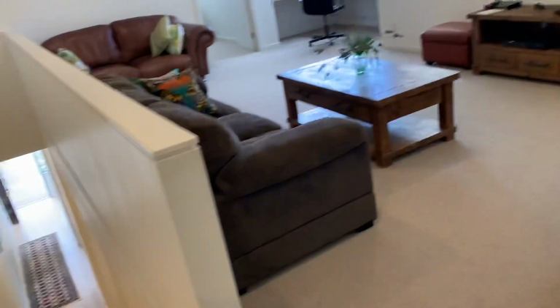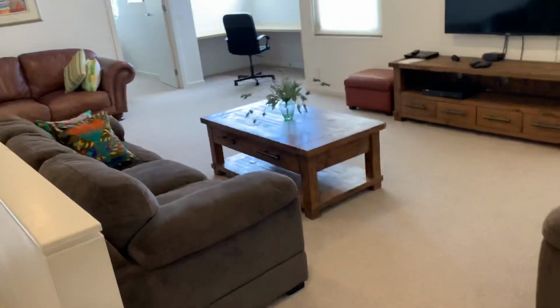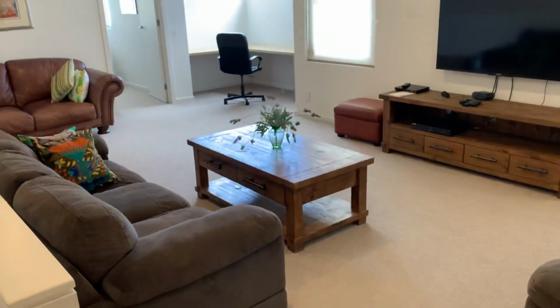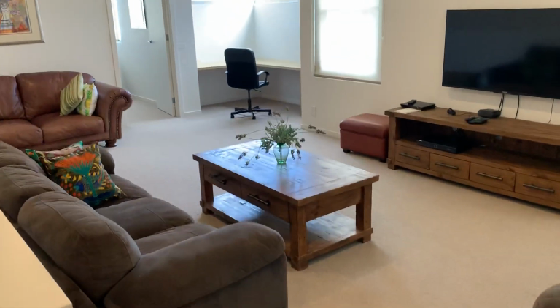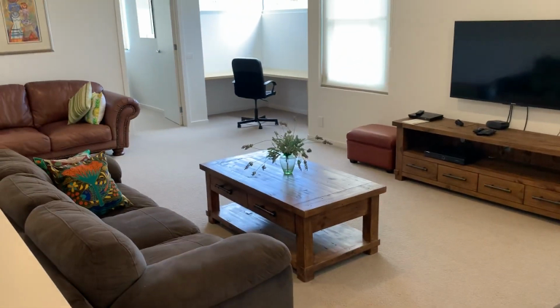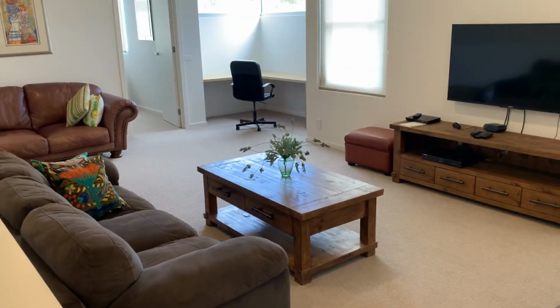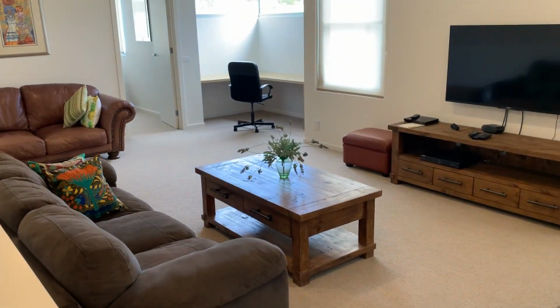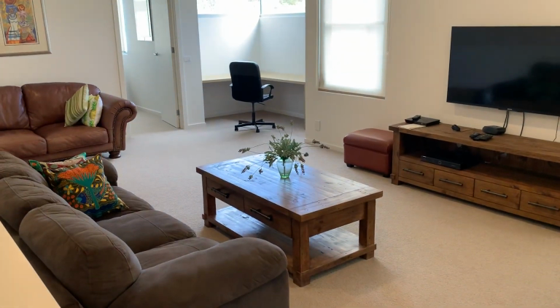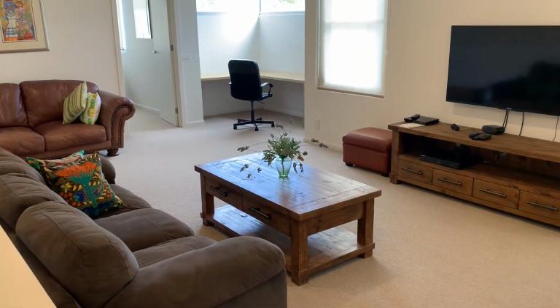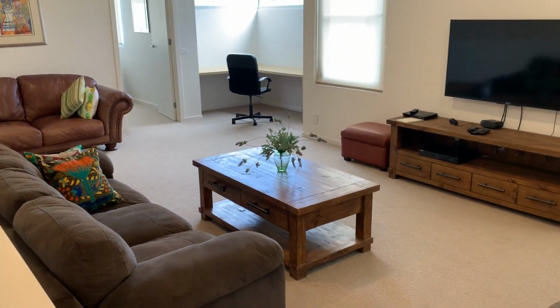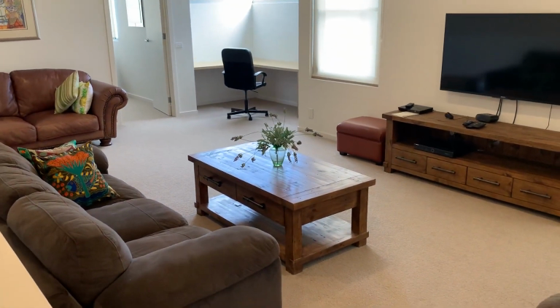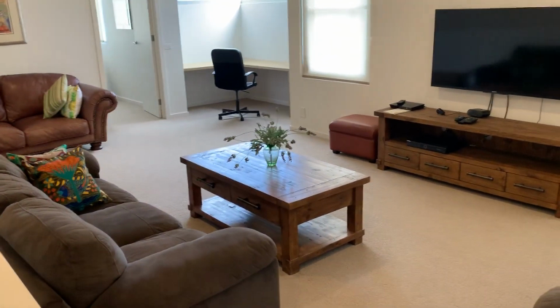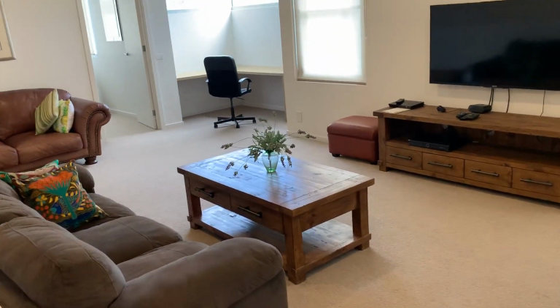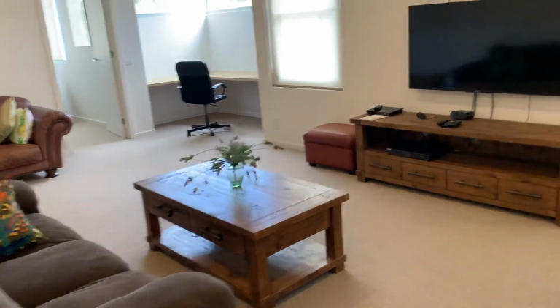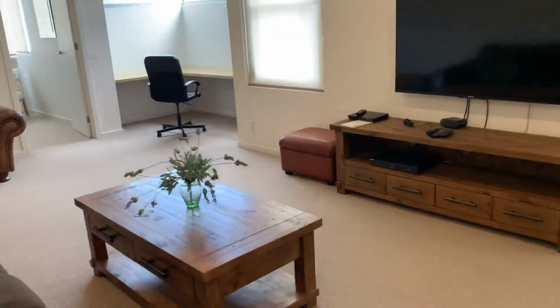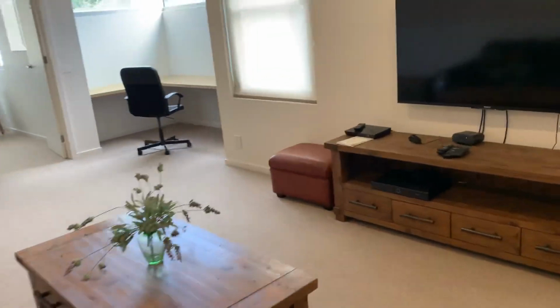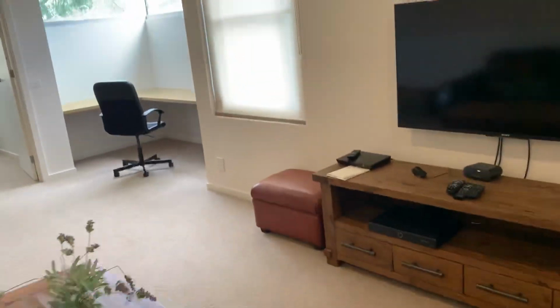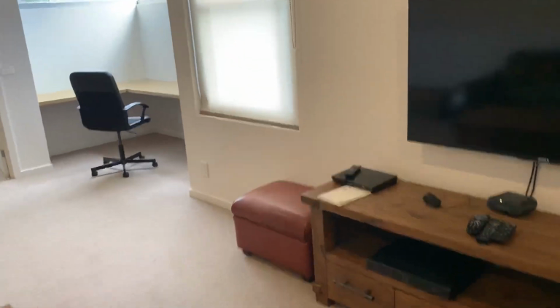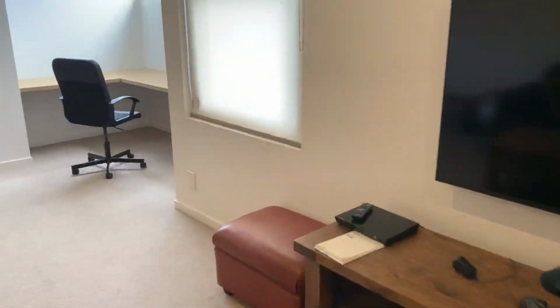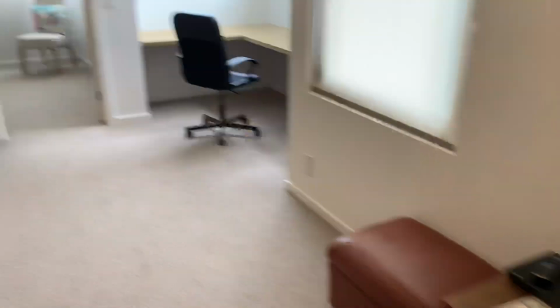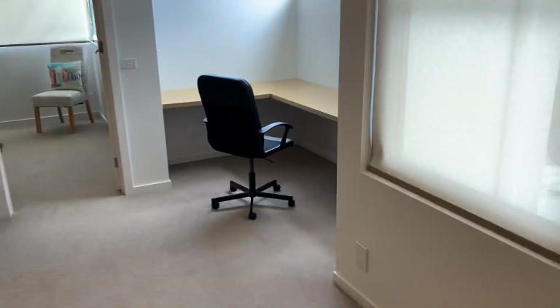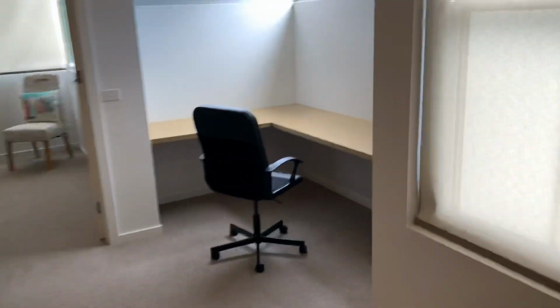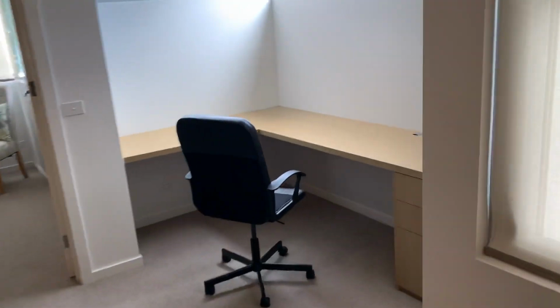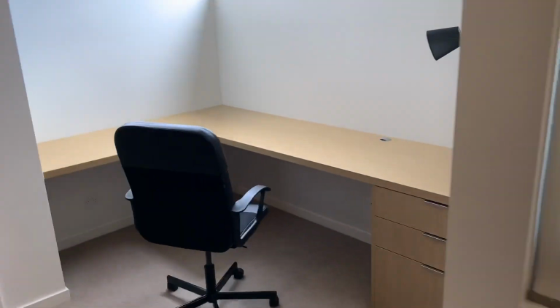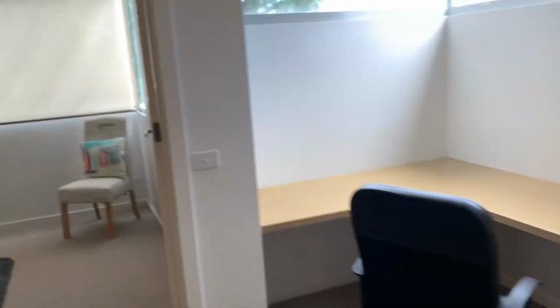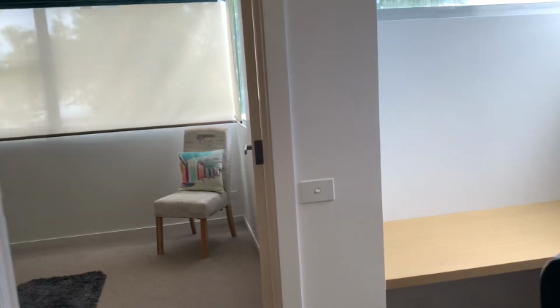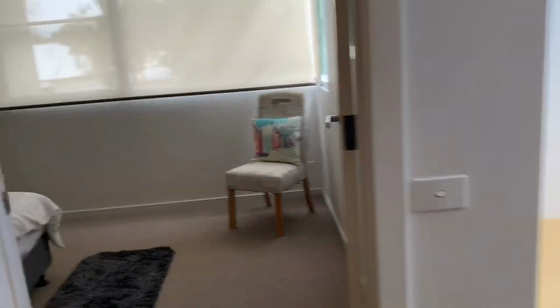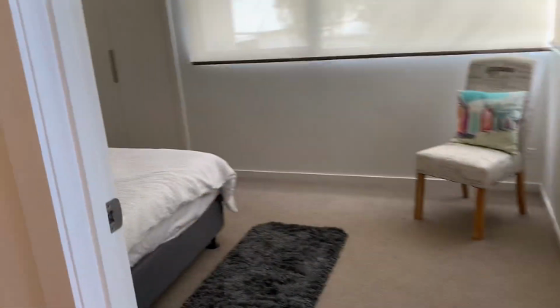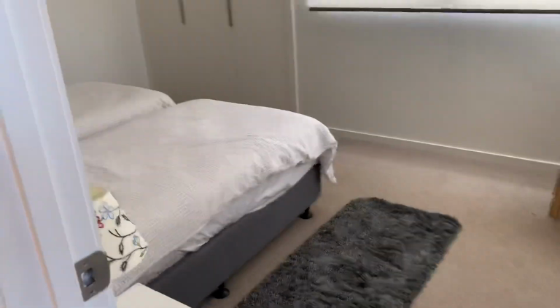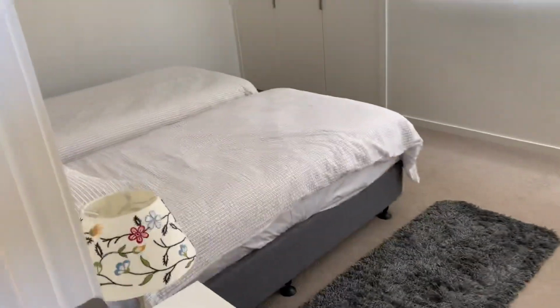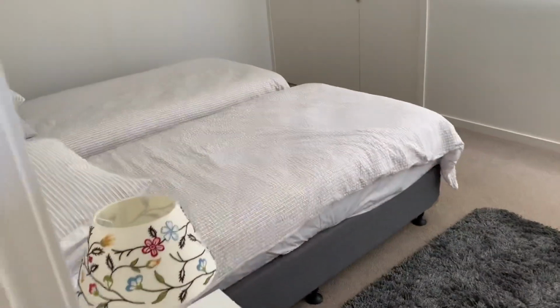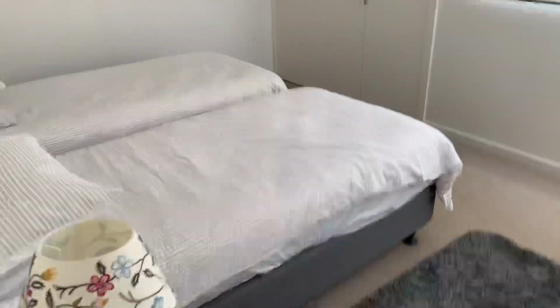What a great space — this is one of the best I've seen, certainly without doubt one of the best rumpus areas. Upstairs rumpus area, great study nook there, and of course another bedroom here.